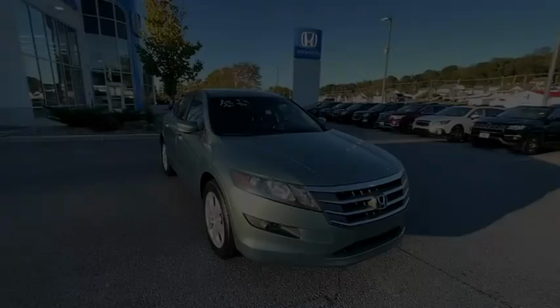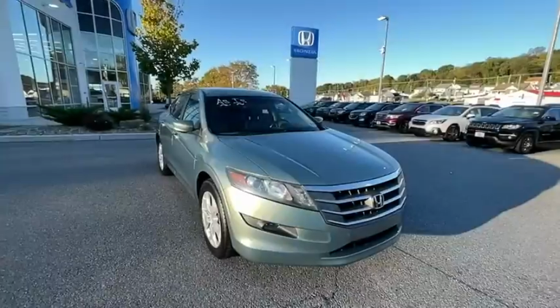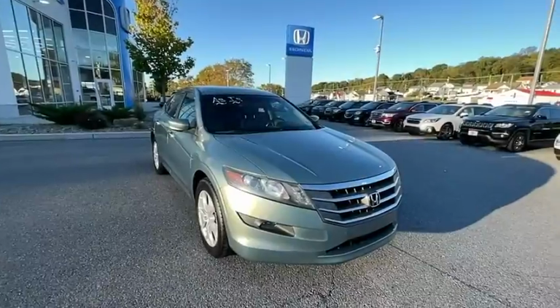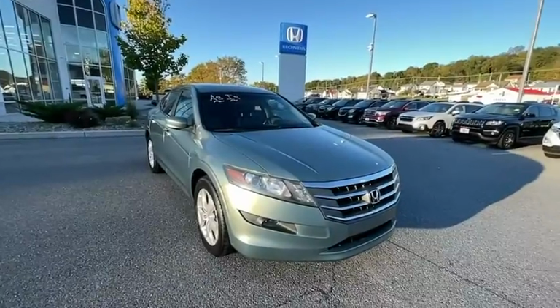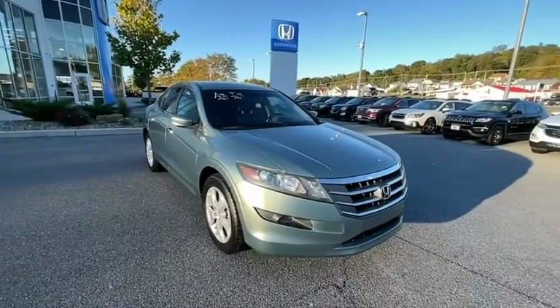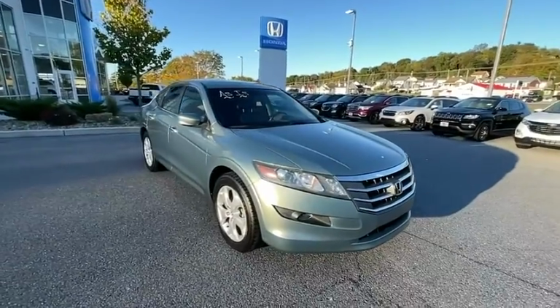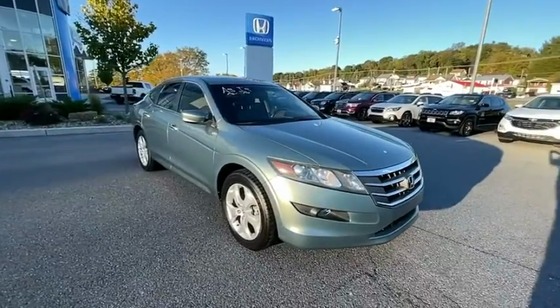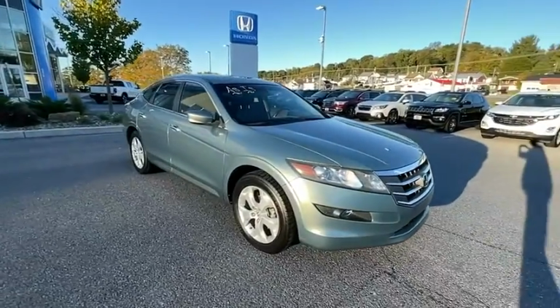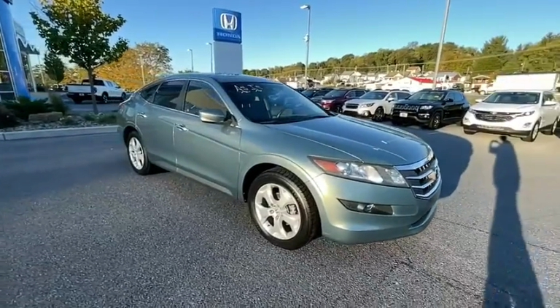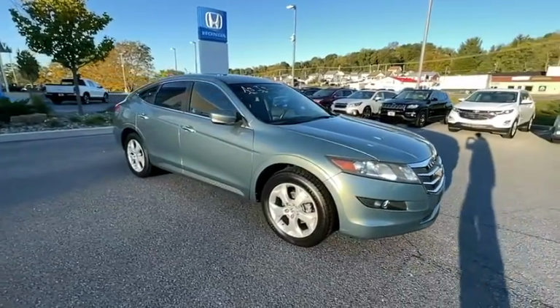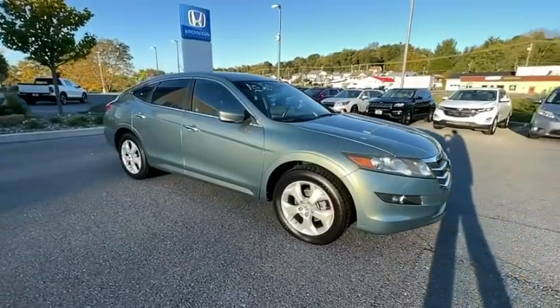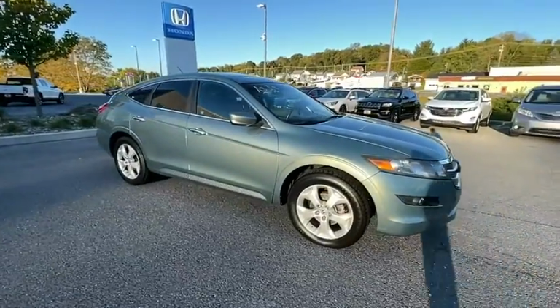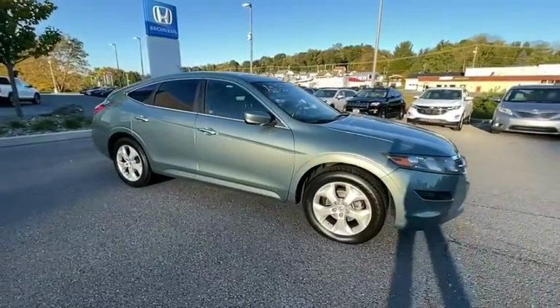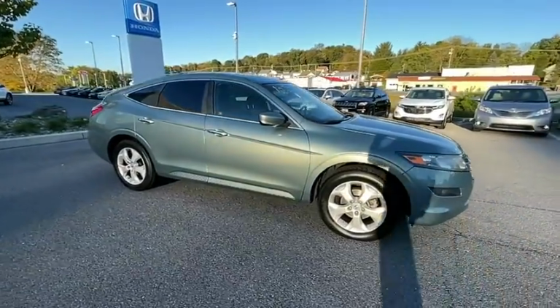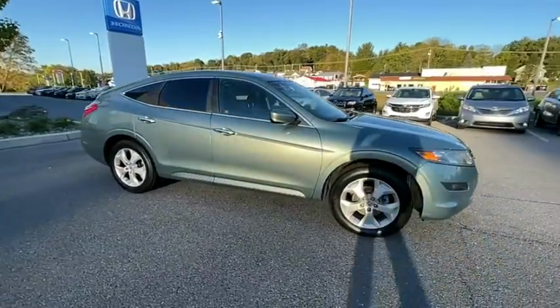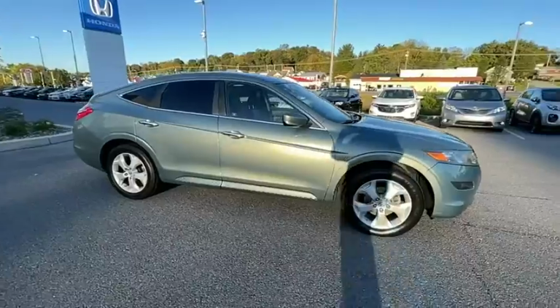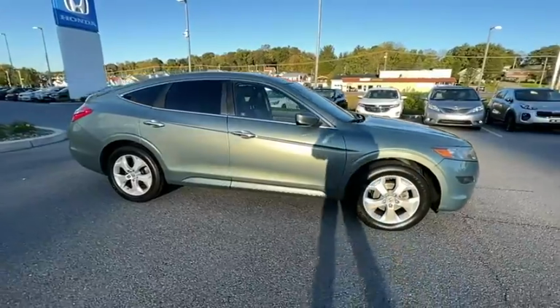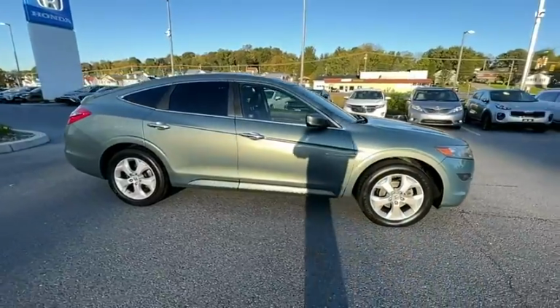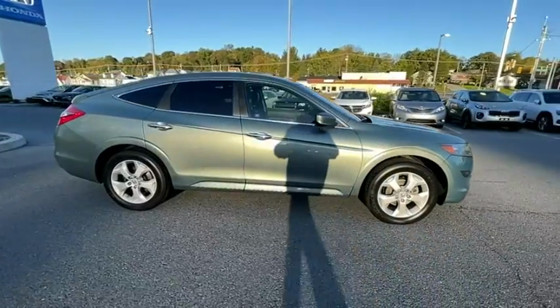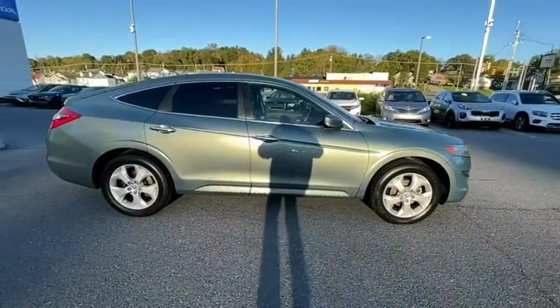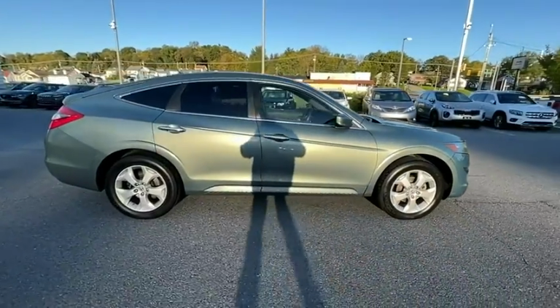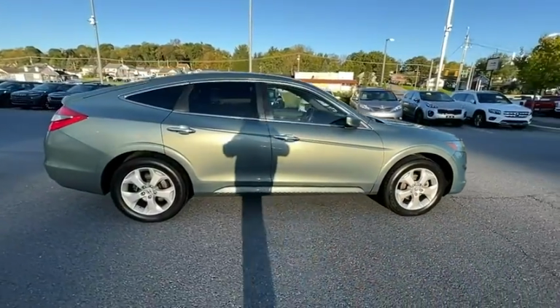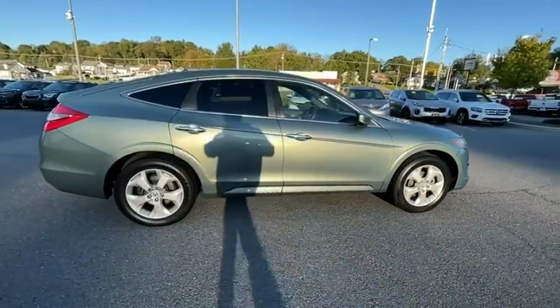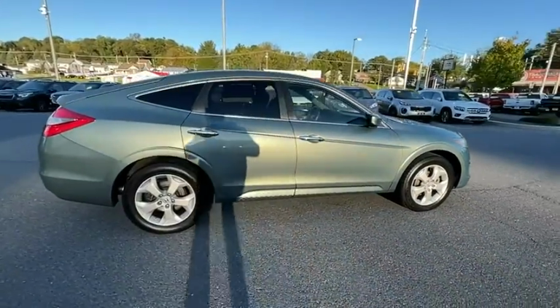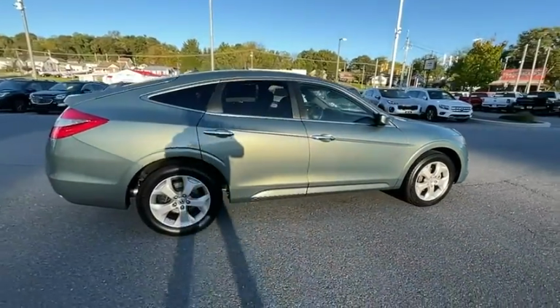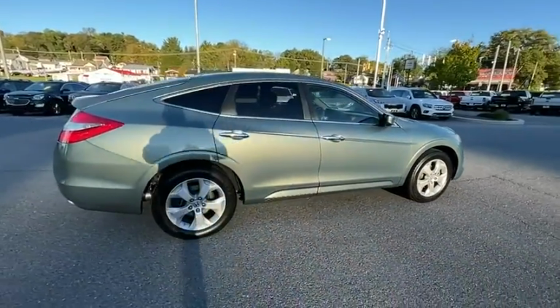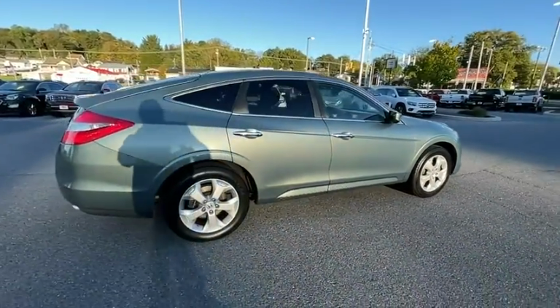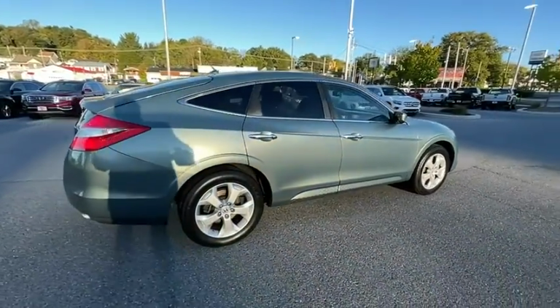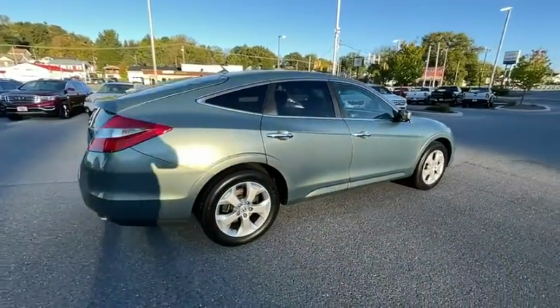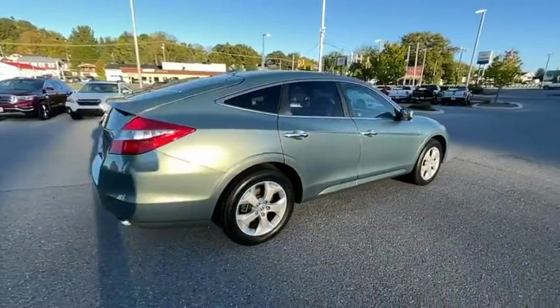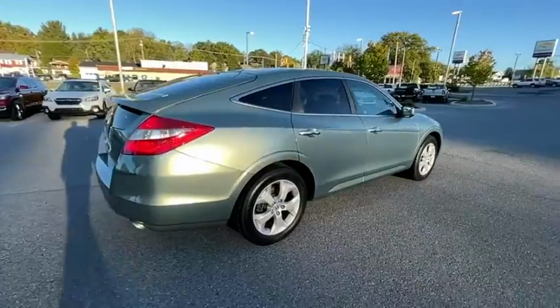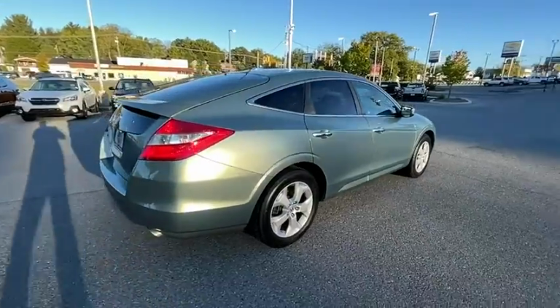We are pleased to show you the 2010 Honda Accord Crosstour. Versatility — is it a sports car? Or pack it full of gear and it becomes an SUV. Accord Crosstour.